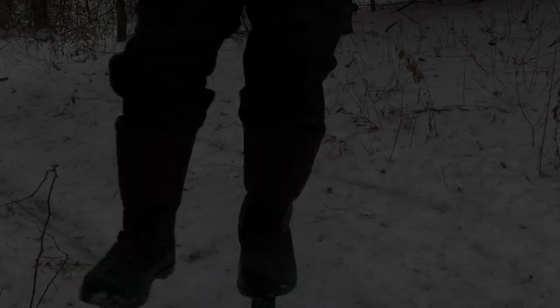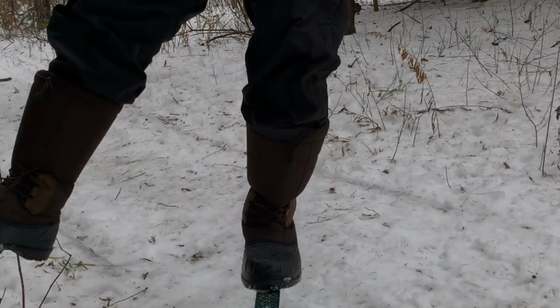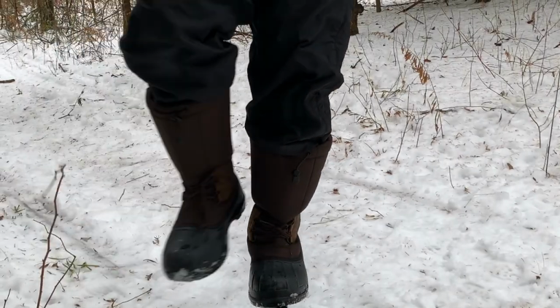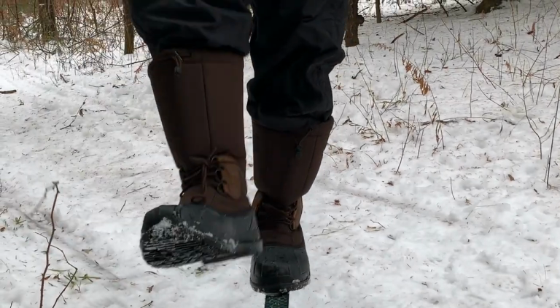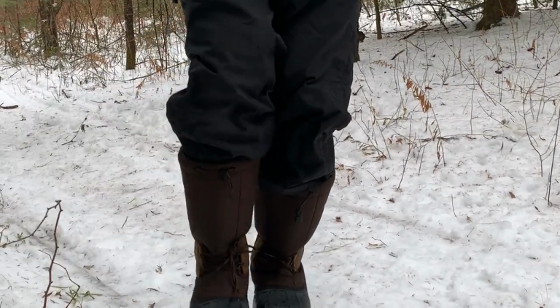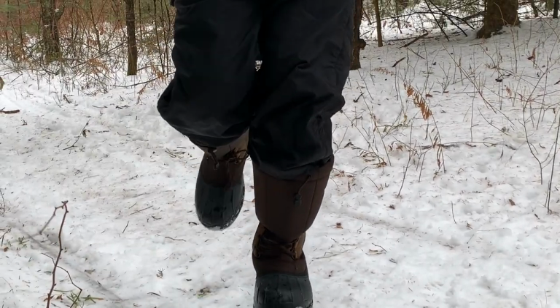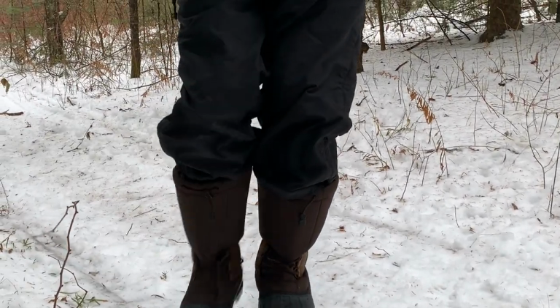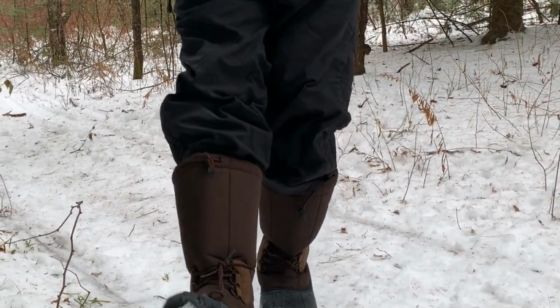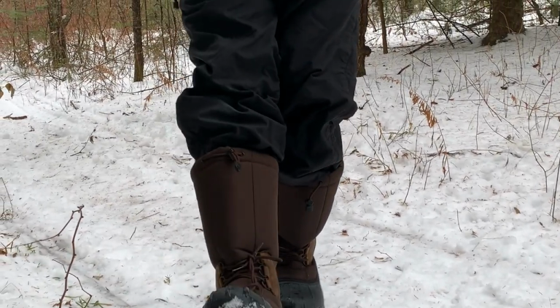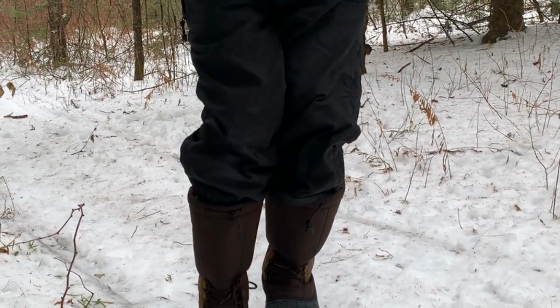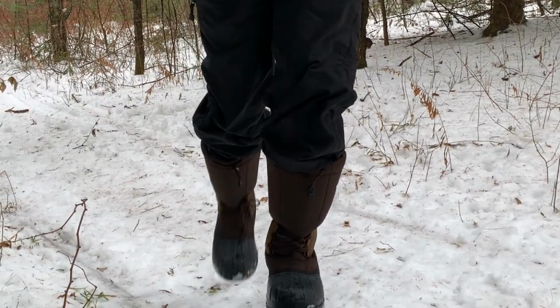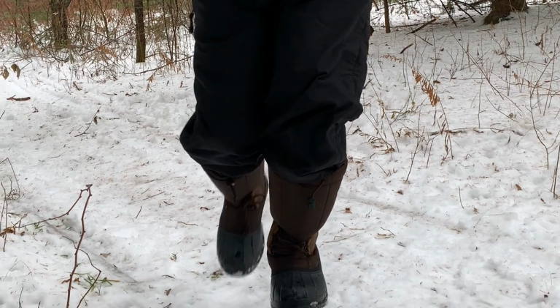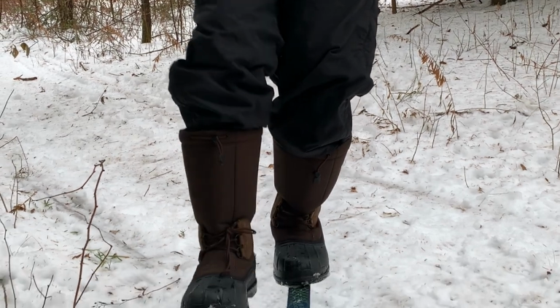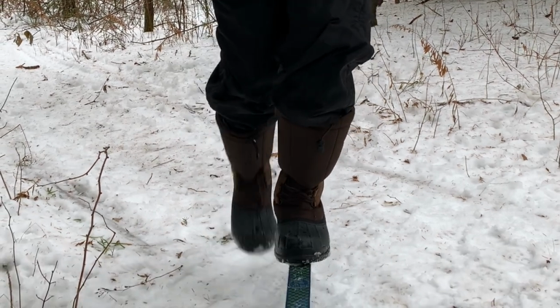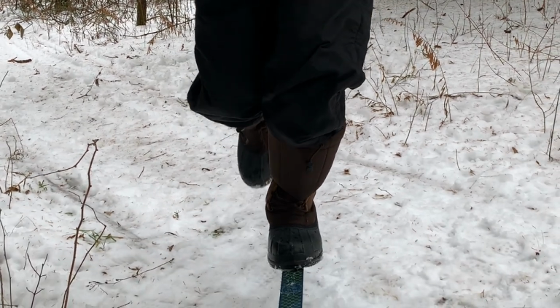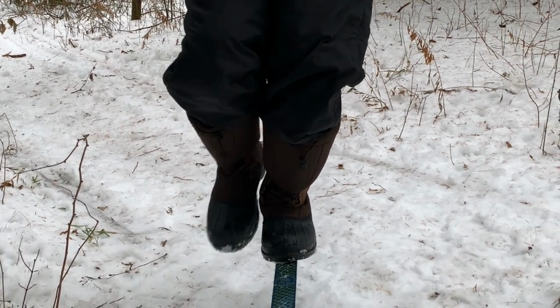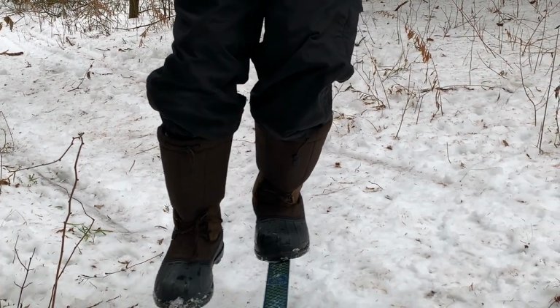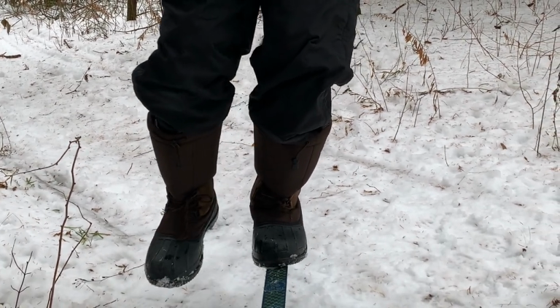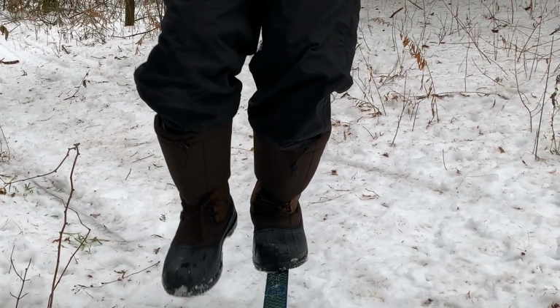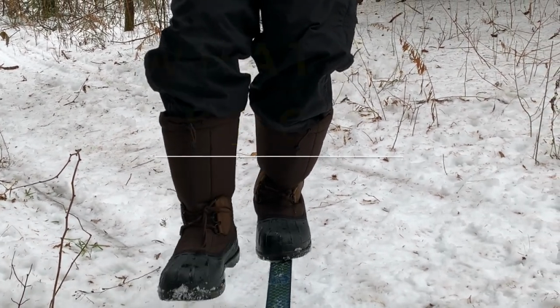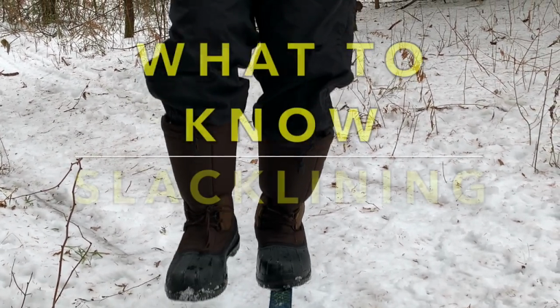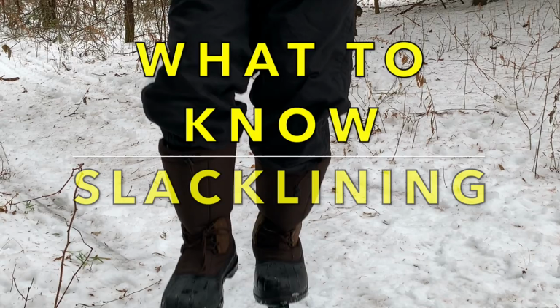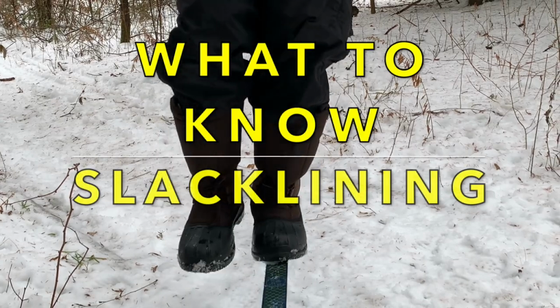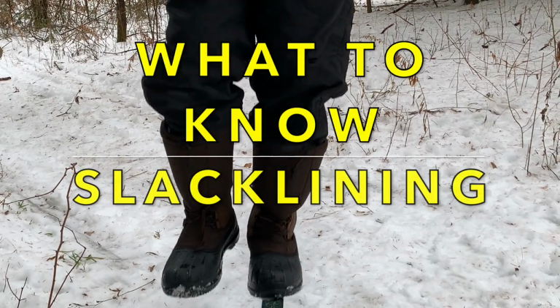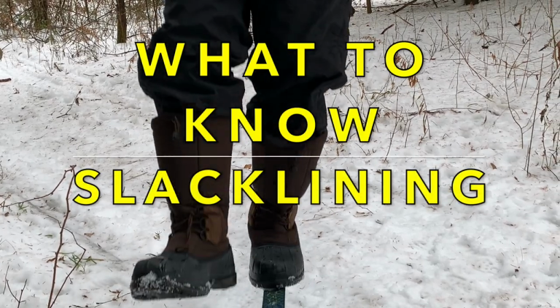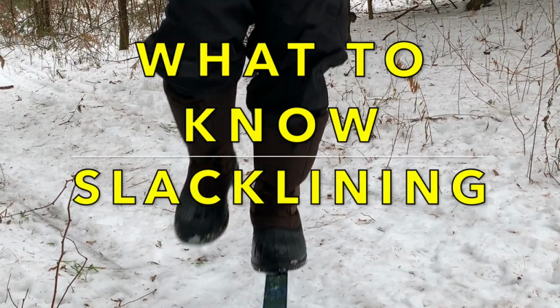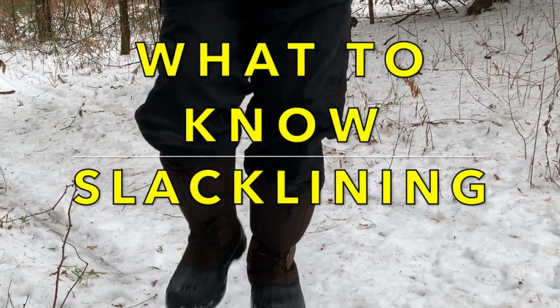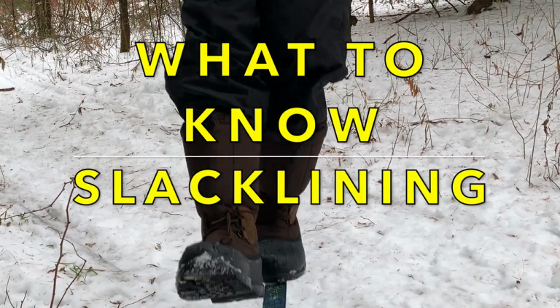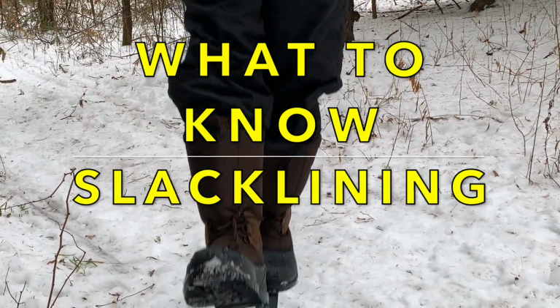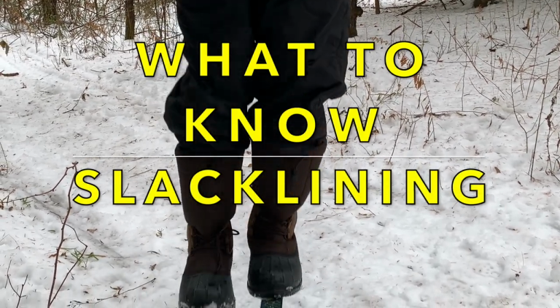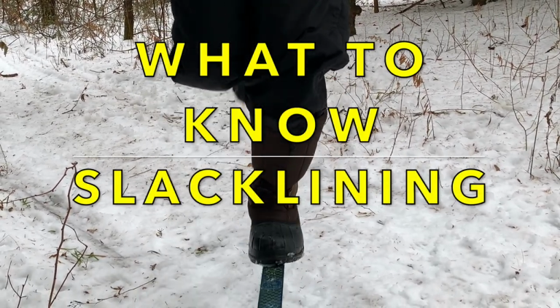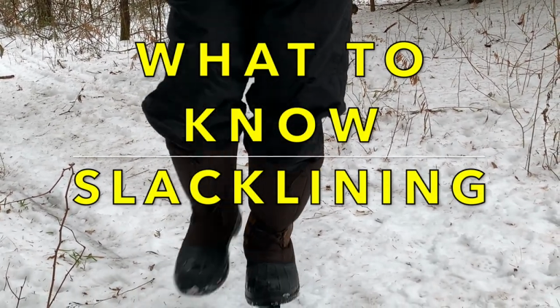Did you know that falls are the leading cause of fatal injuries in people over 65? Your balance gets worse as you get older. Studies have proven that balancing on one foot can help. Here's a fun way to improve your balance that your whole family can enjoy.